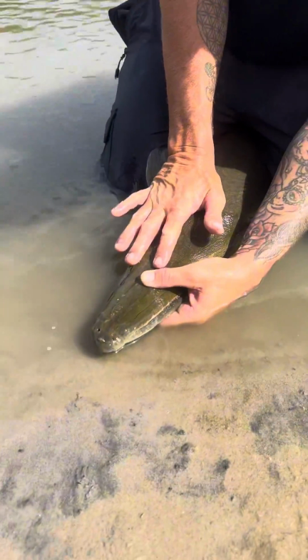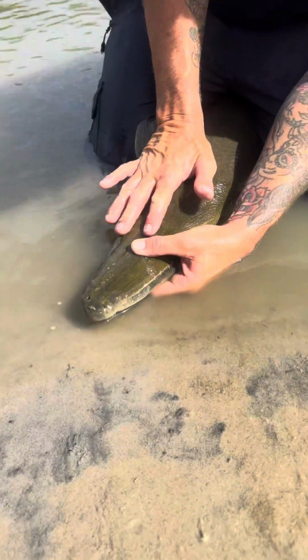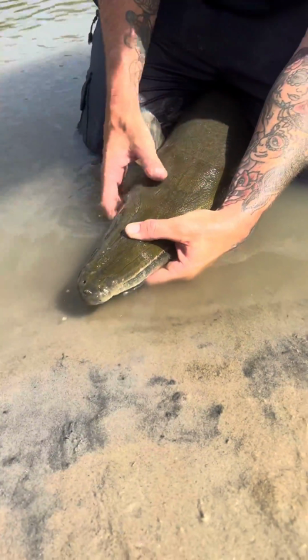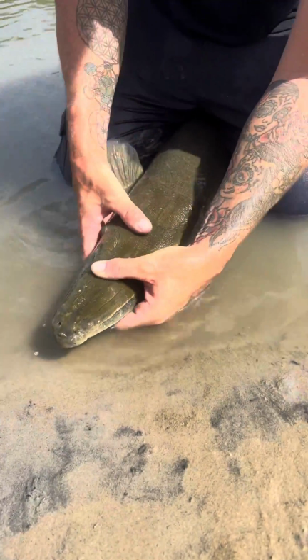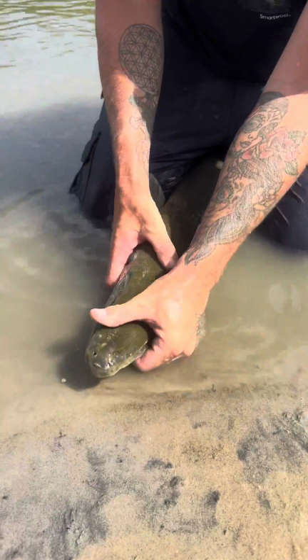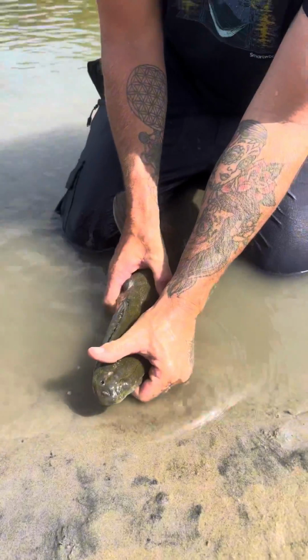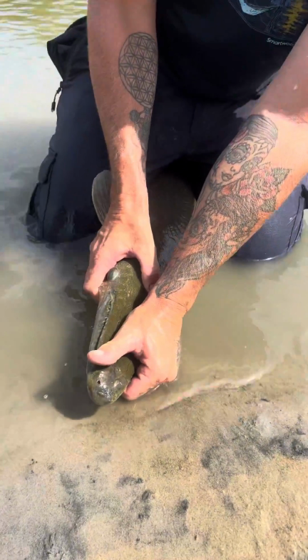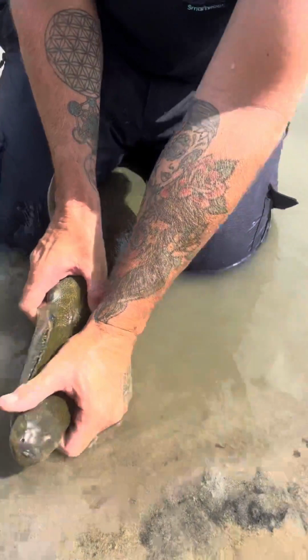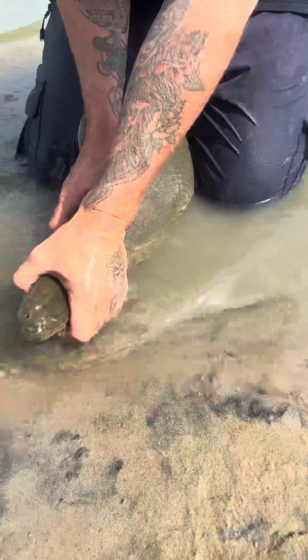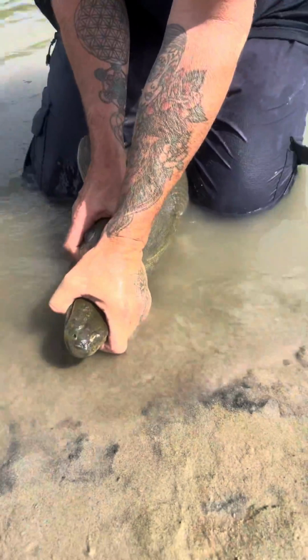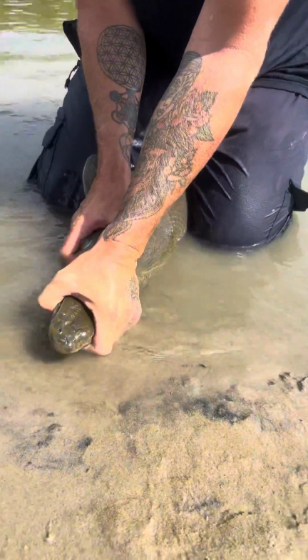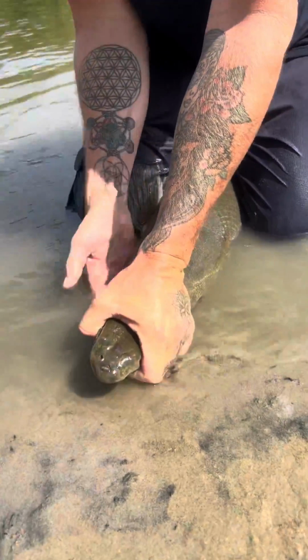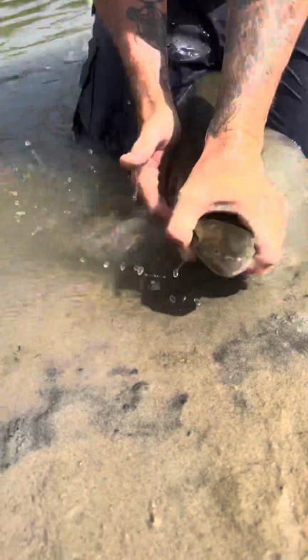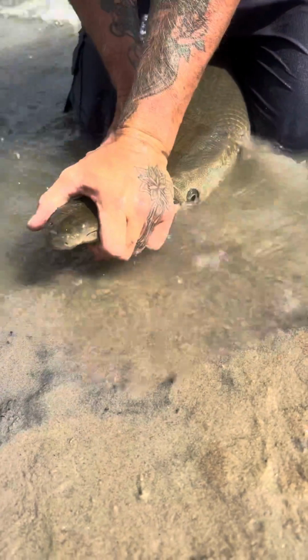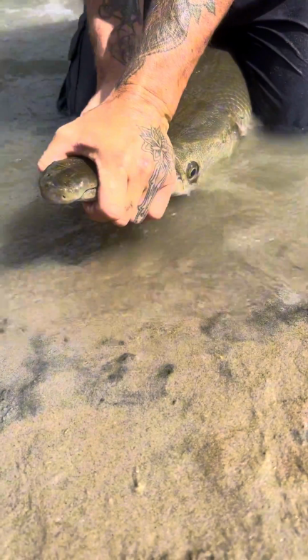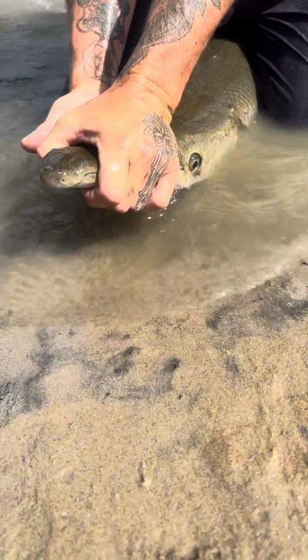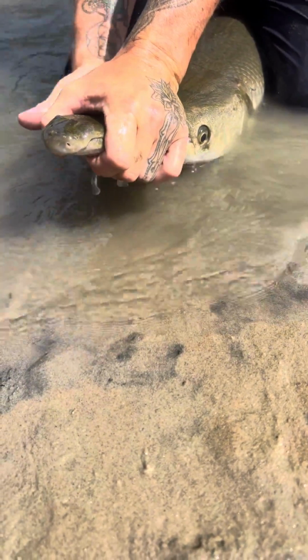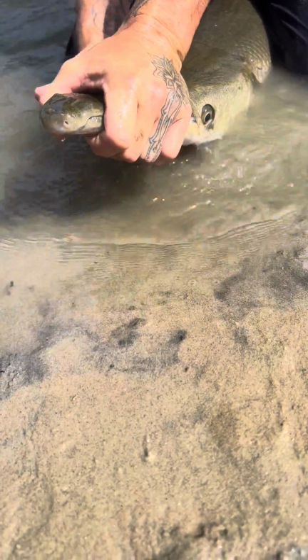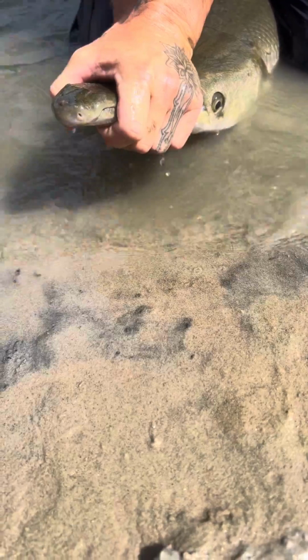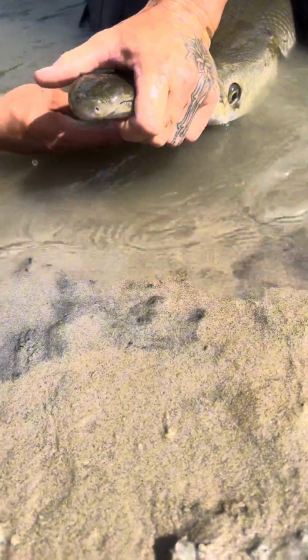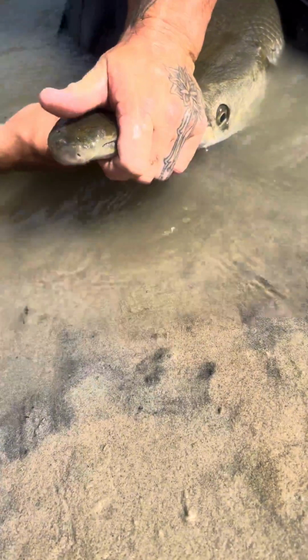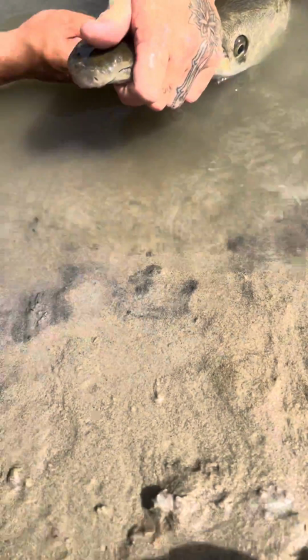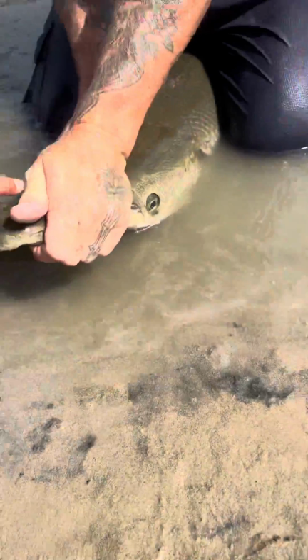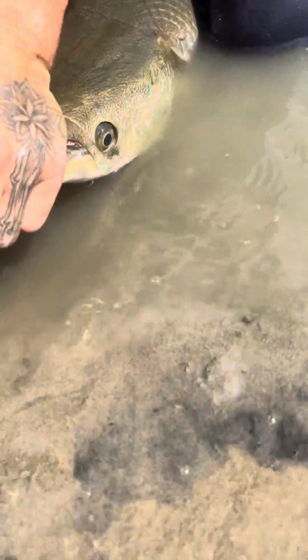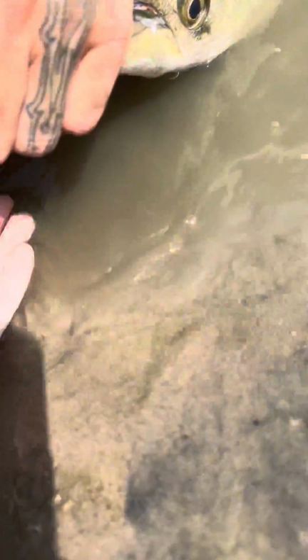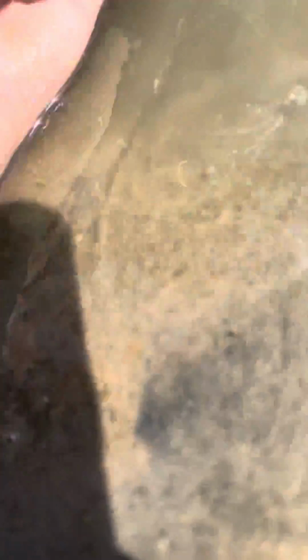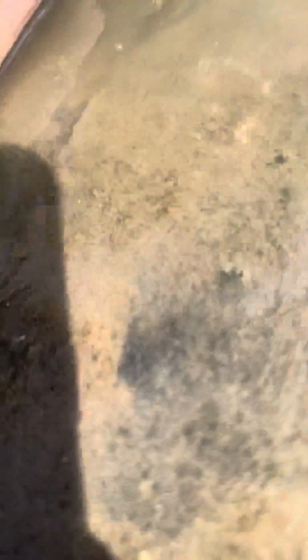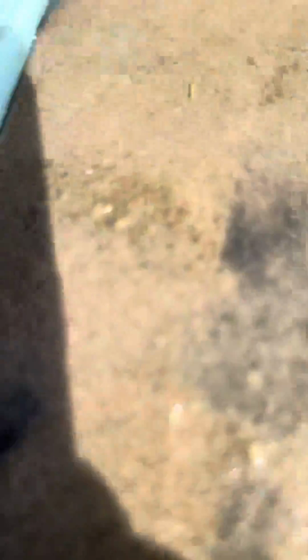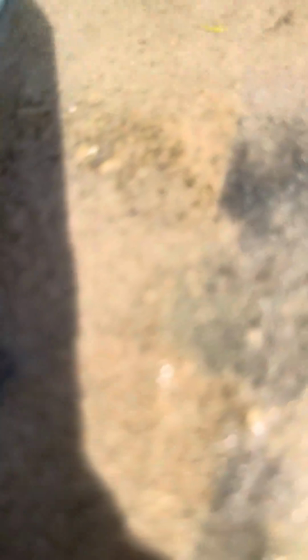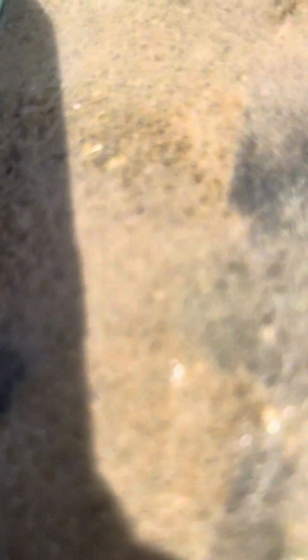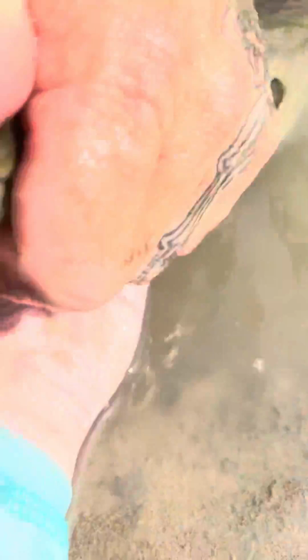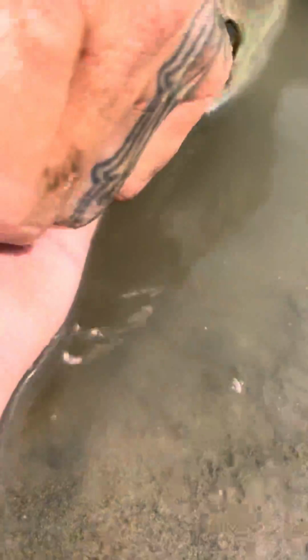That makes sense. So I'm going to let you try something pretty cool — reach up underneath here. Really cool, right? That's the only soft thing on a gator gar.